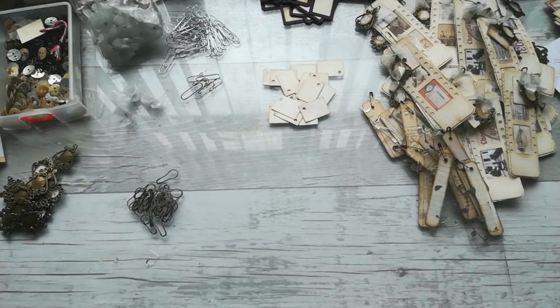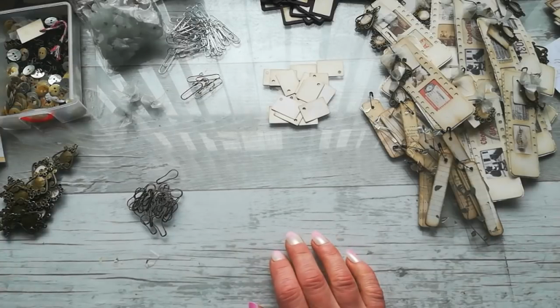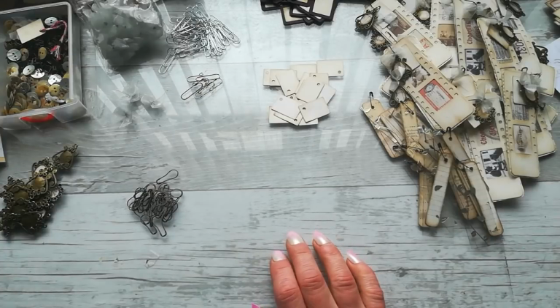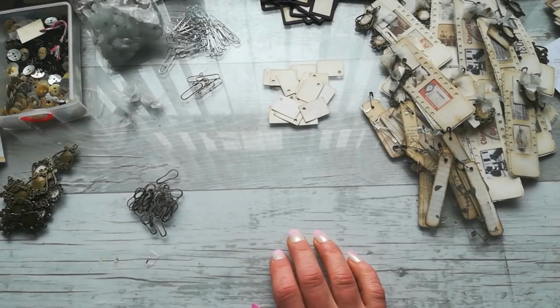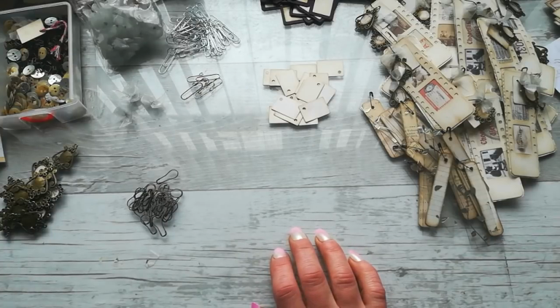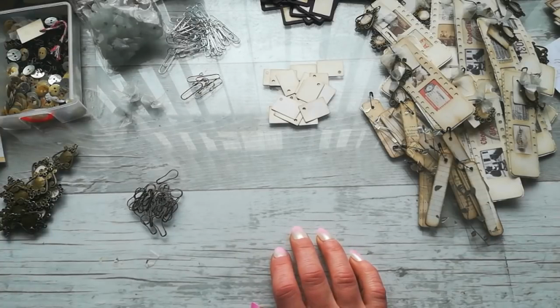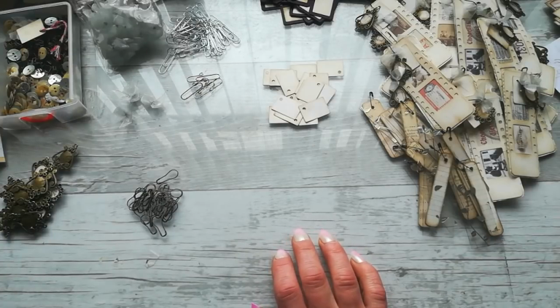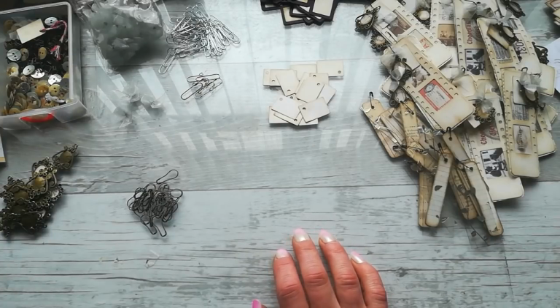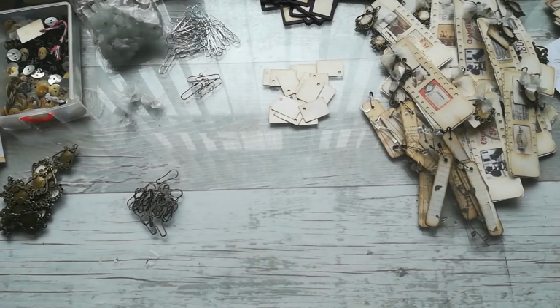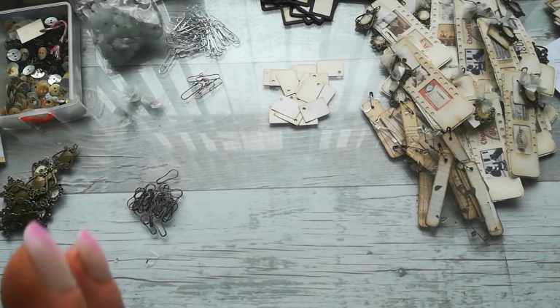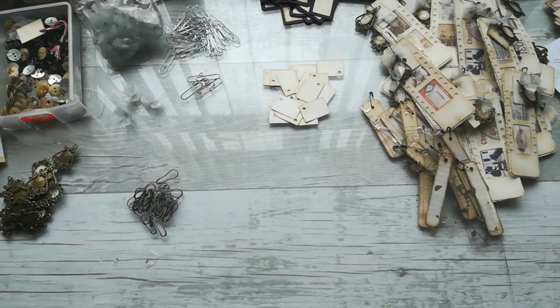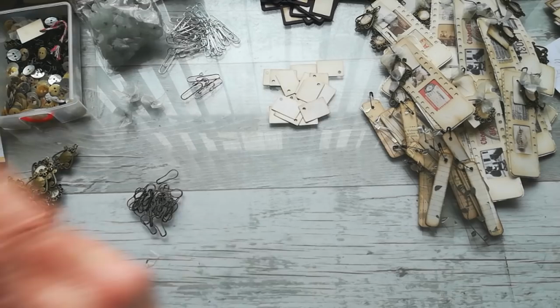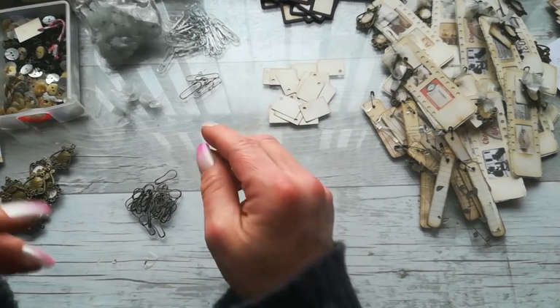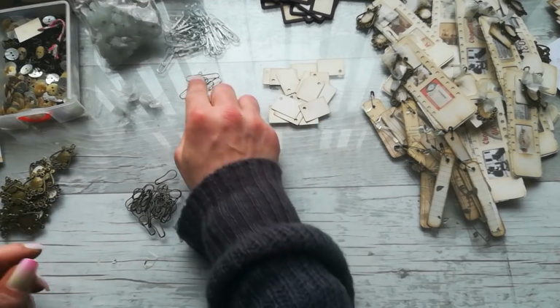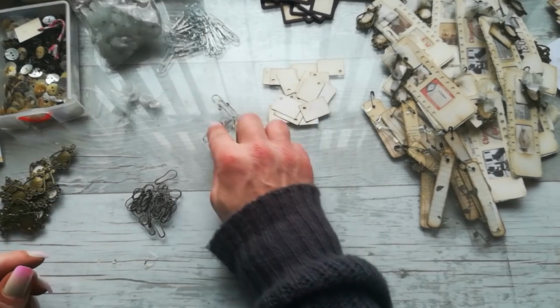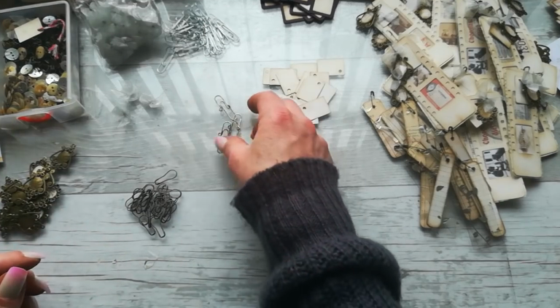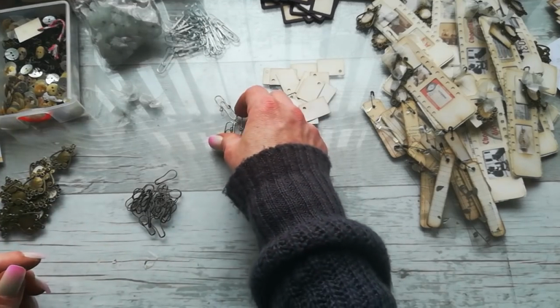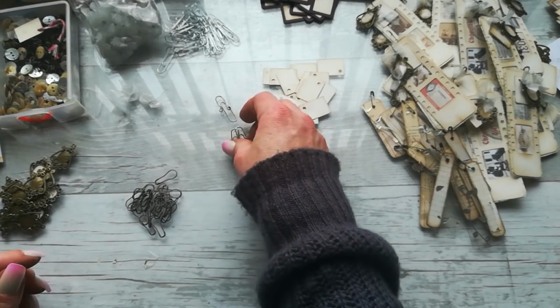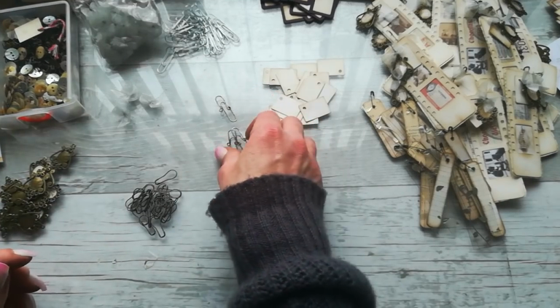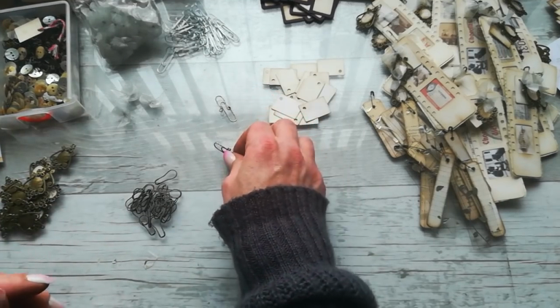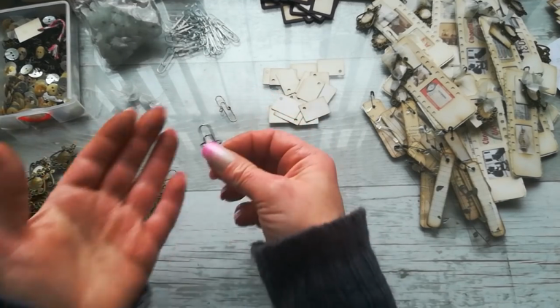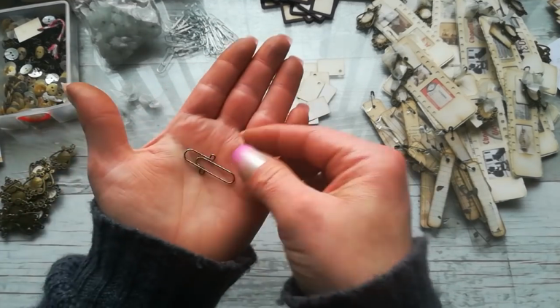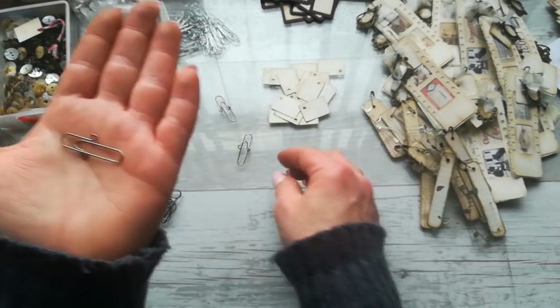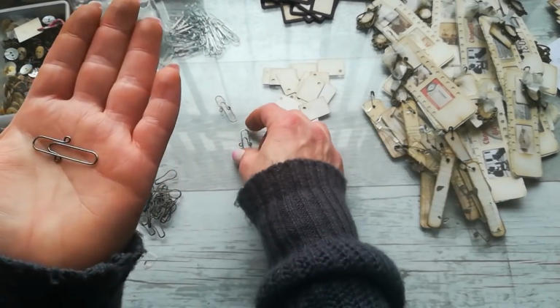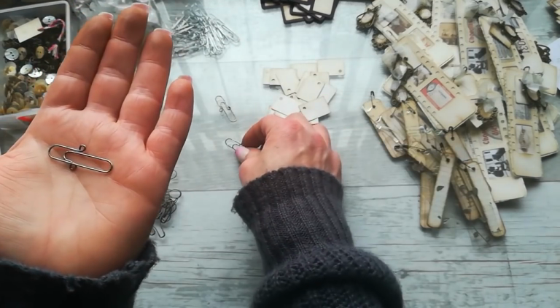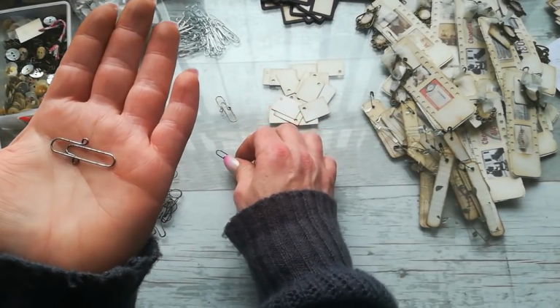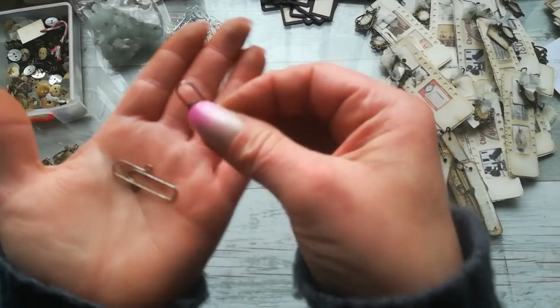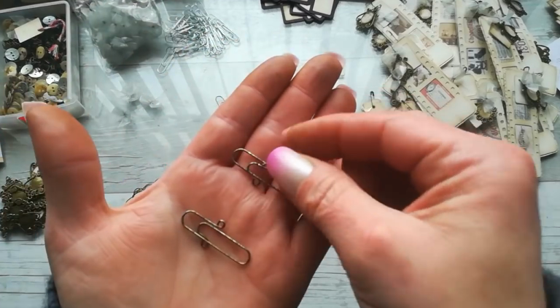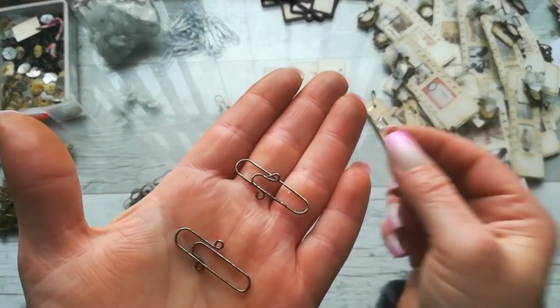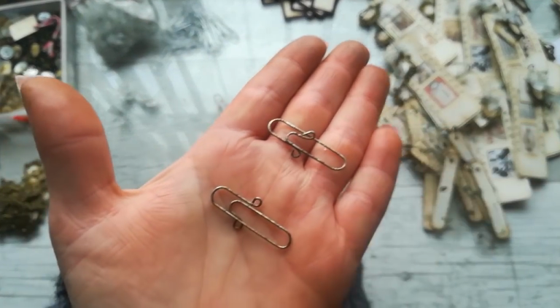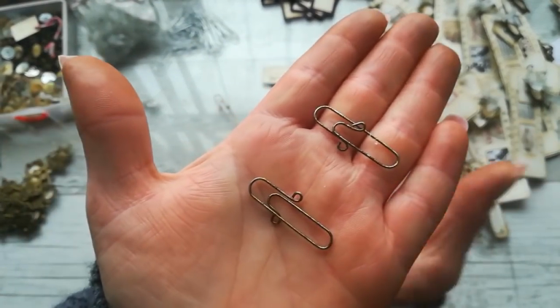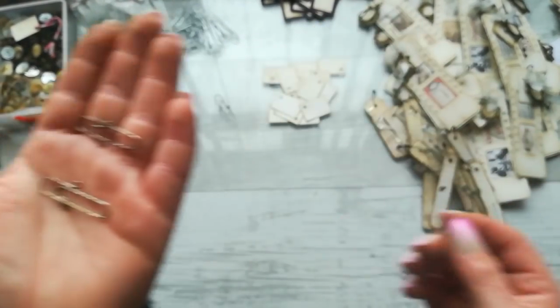Hello everybody, welcome to my channel. It's Eva from Bohemian Crafting here again, and today I would like to show you how you can make those beautiful paper clips. They are looking very vintage and it's not too hard to make them.